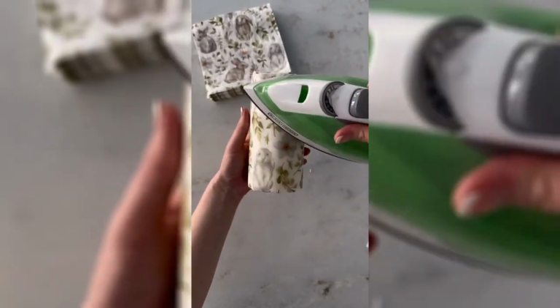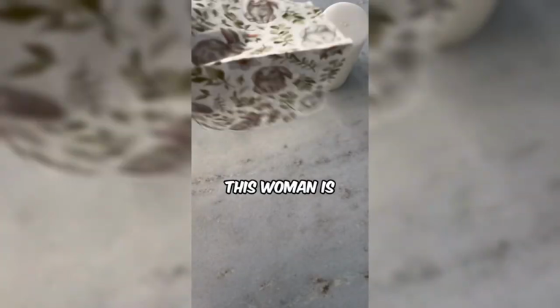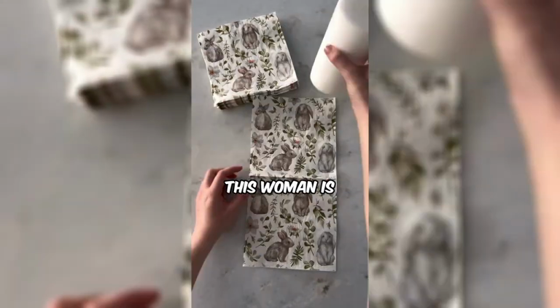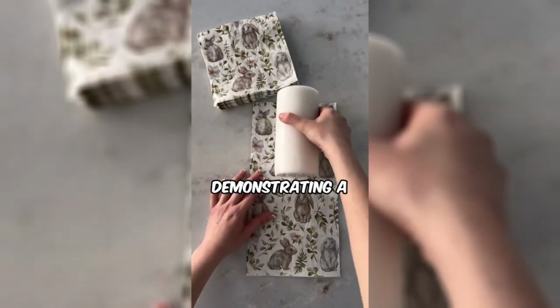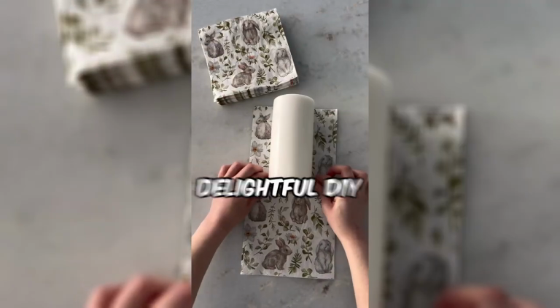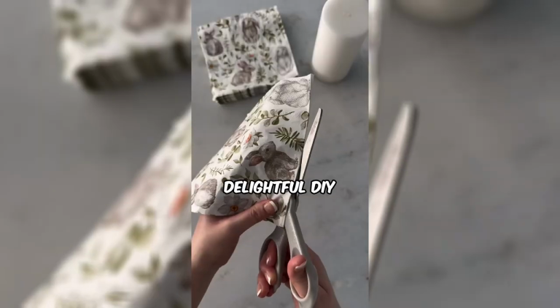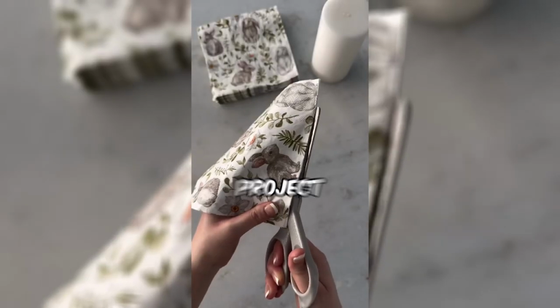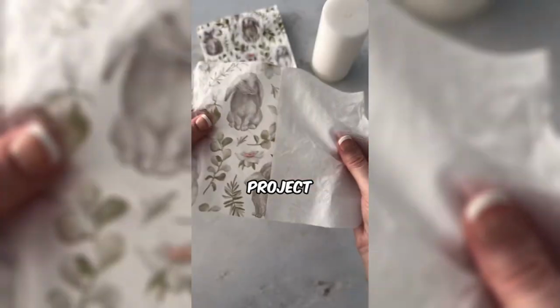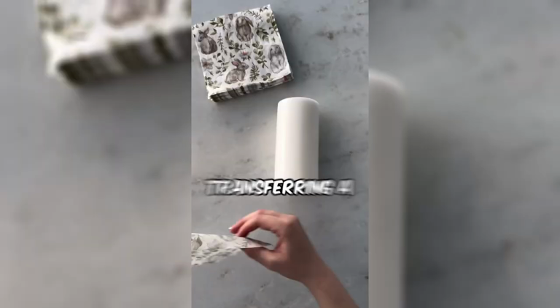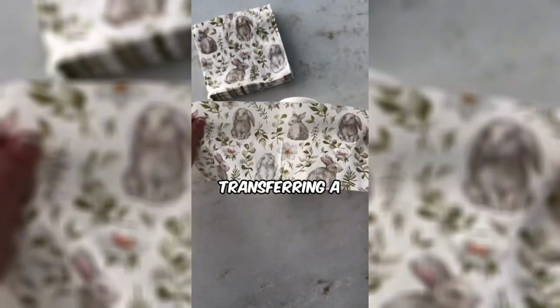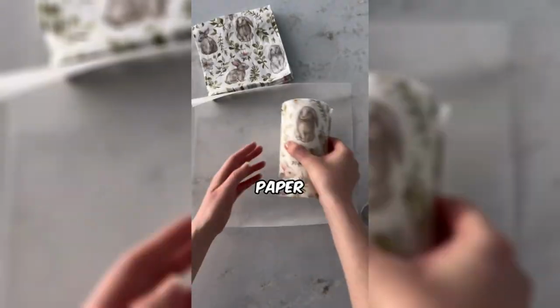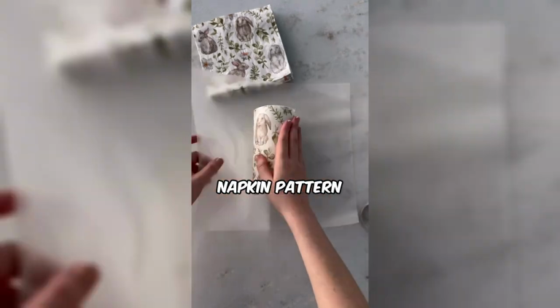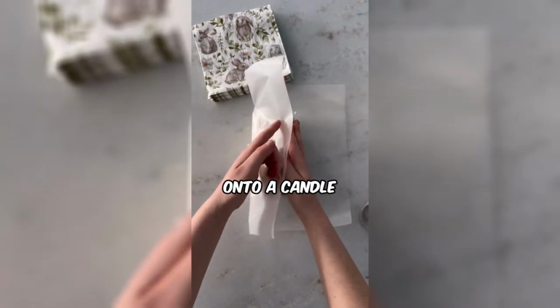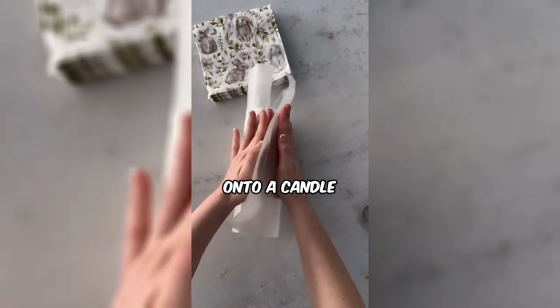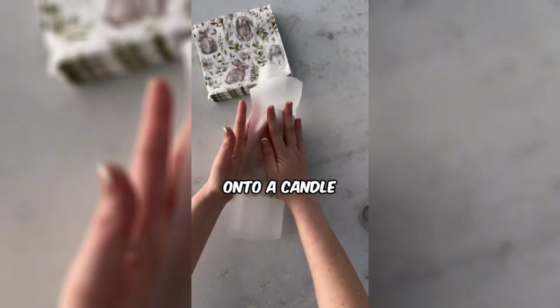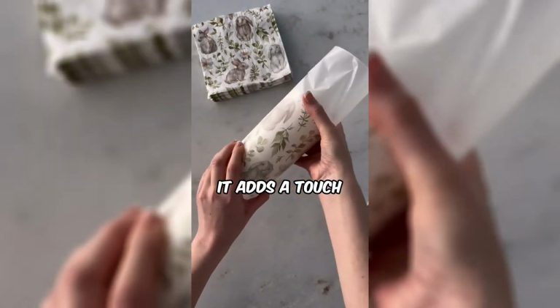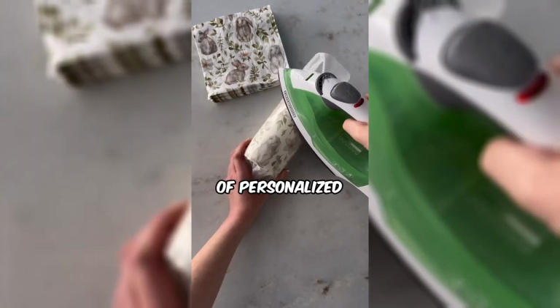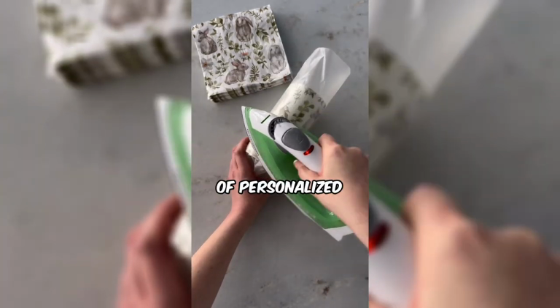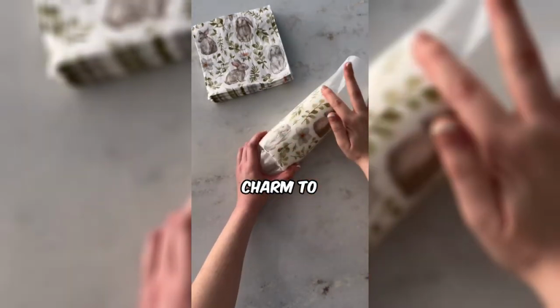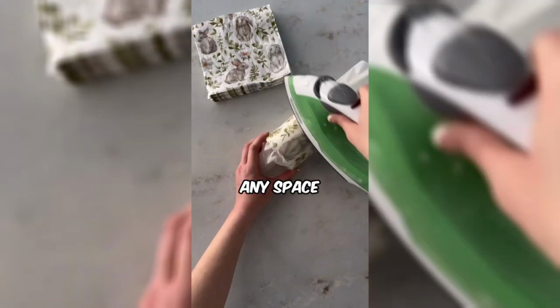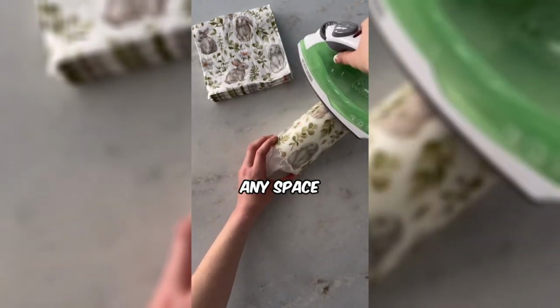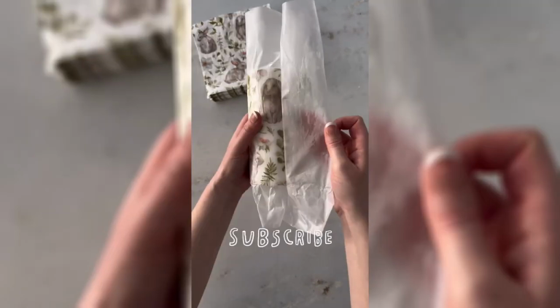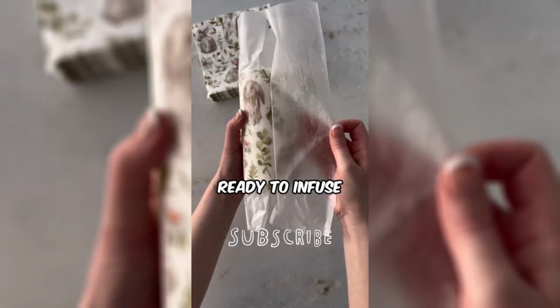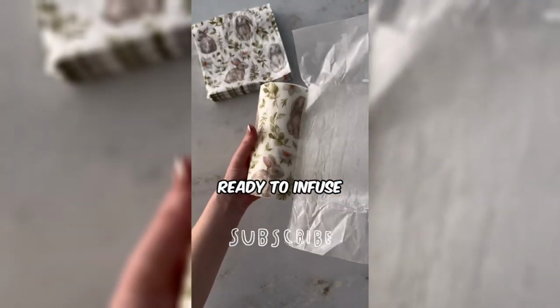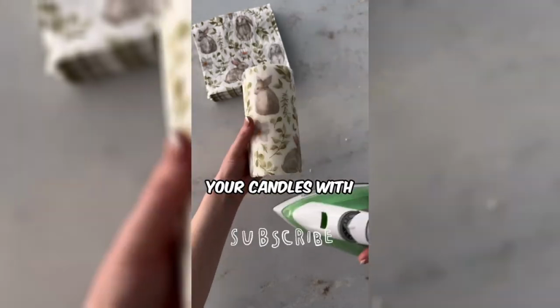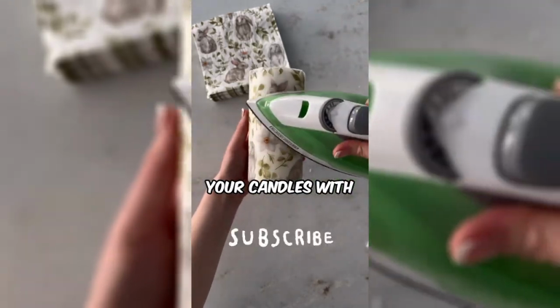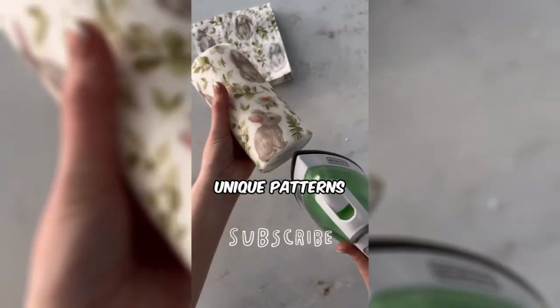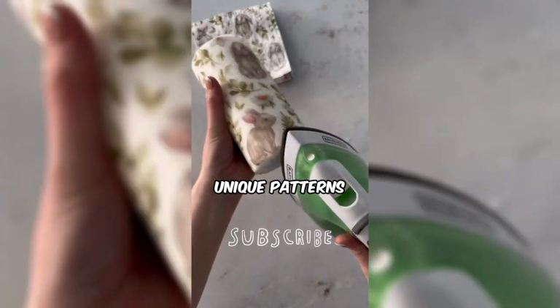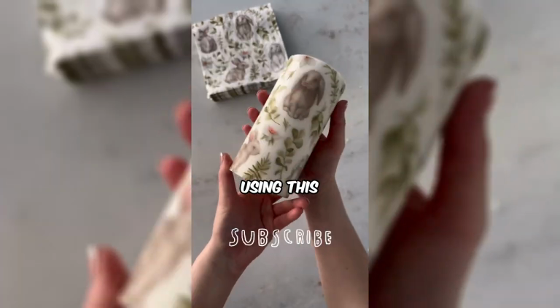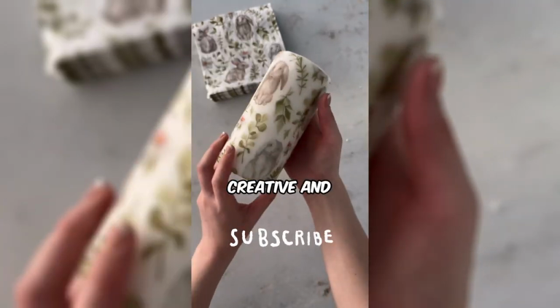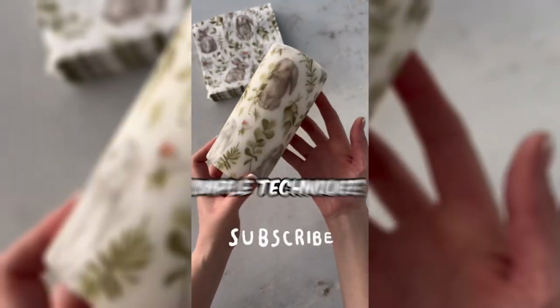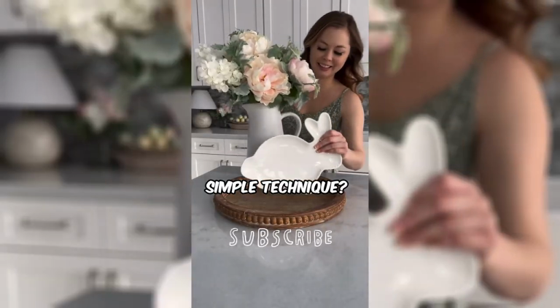This woman is demonstrating a delightful DIY project, transferring a paper napkin pattern onto a candle. It adds a touch of personalized charm to any space. Ready to infuse your candles with unique patterns using this creative and simple technique?